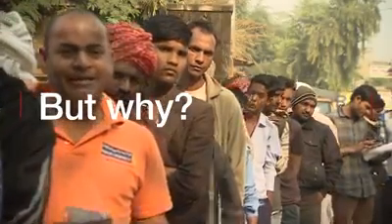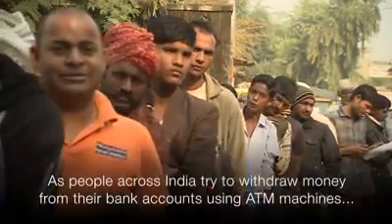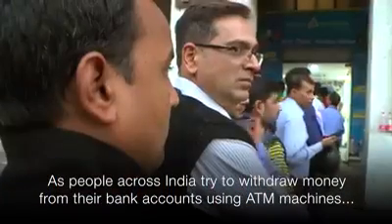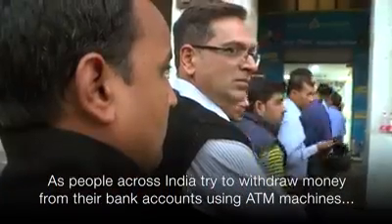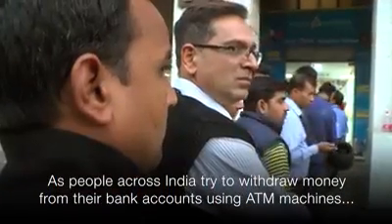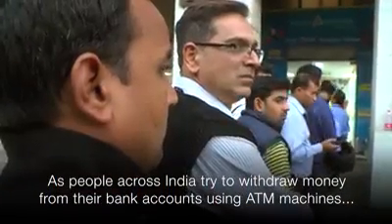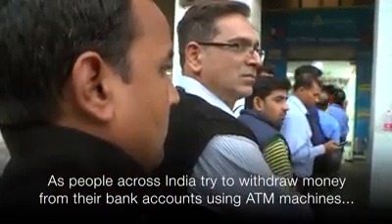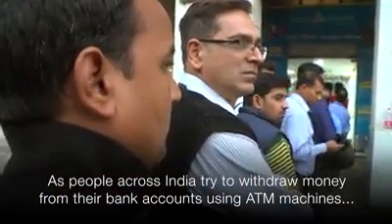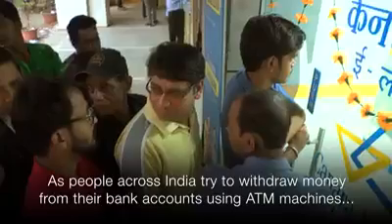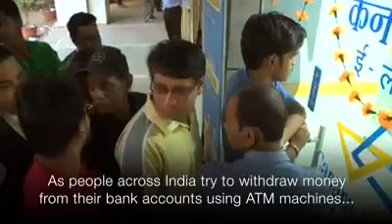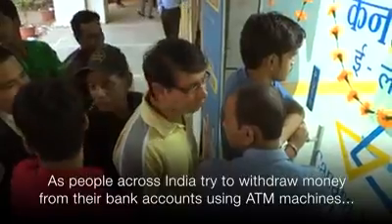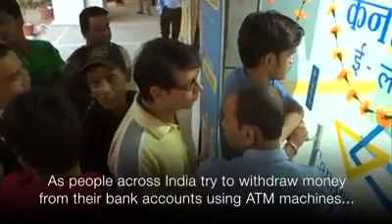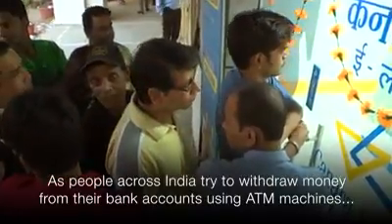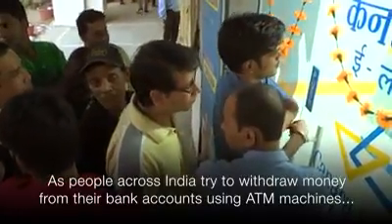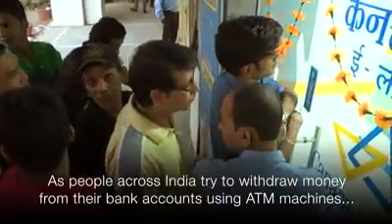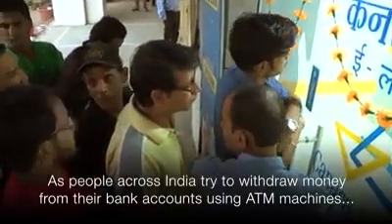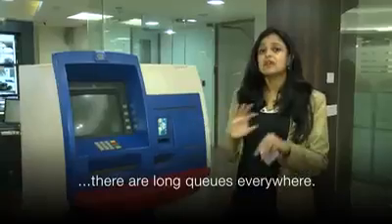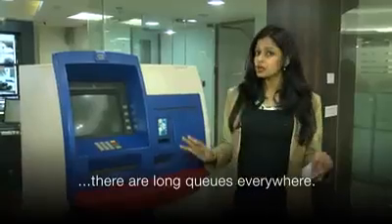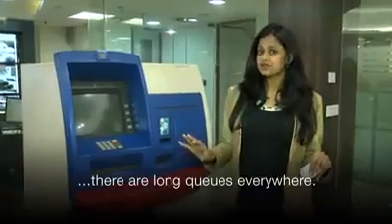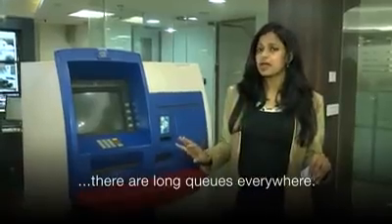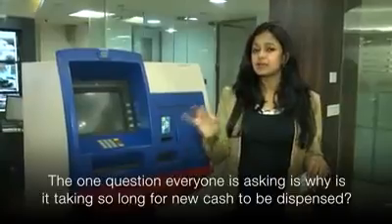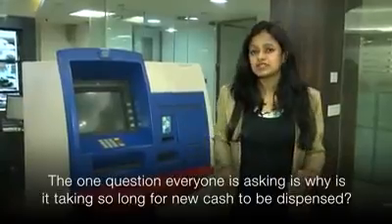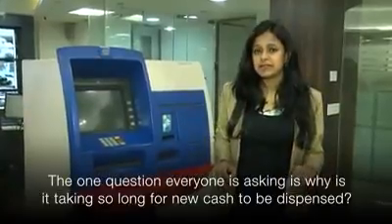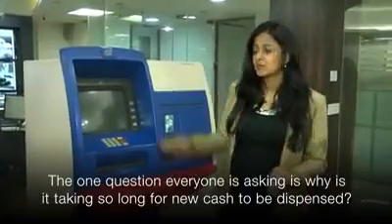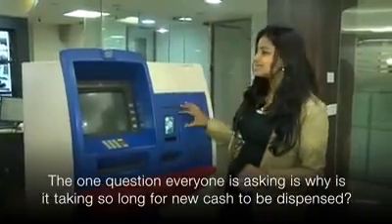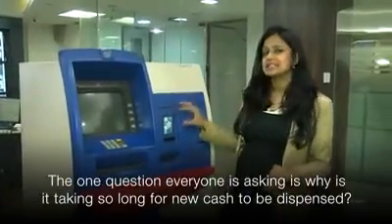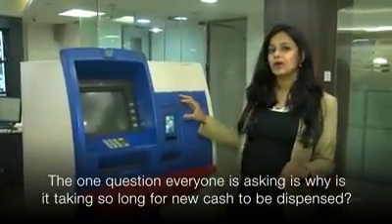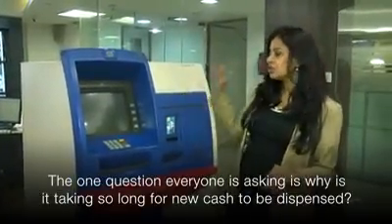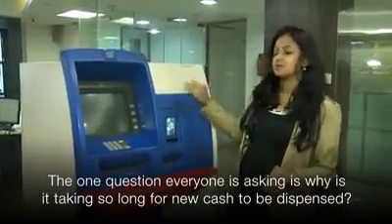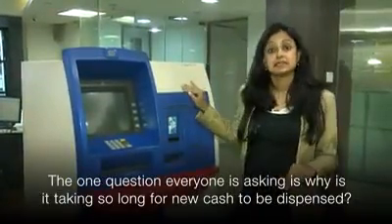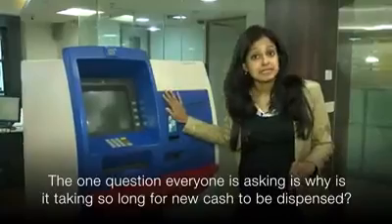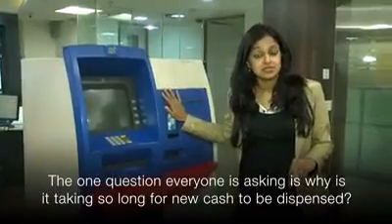As people across India are grappling with the cash crisis, trying to remove money from their bank accounts using ATM machines, there are long queues everywhere. And the one question everybody has is: why is it taking so long for new cash to be dispensed from these ATM machines?